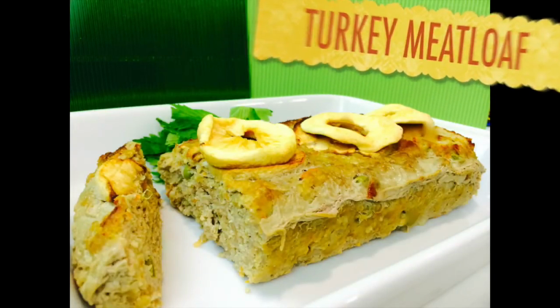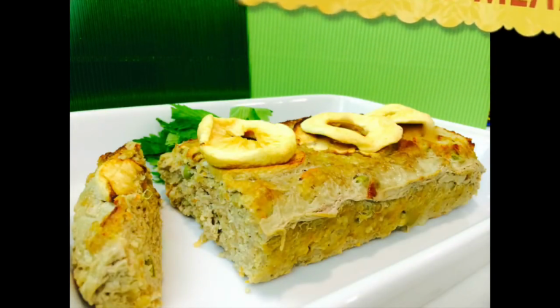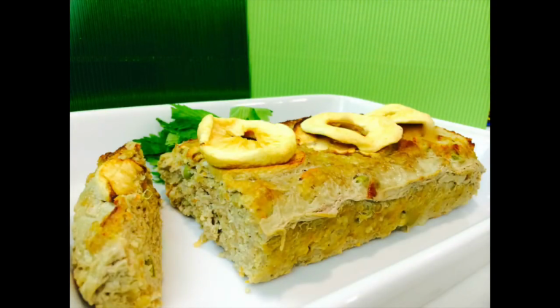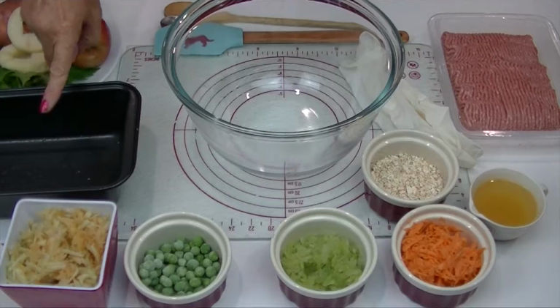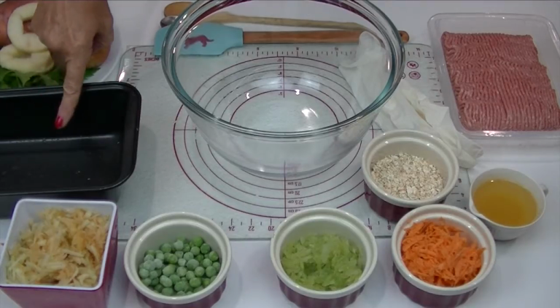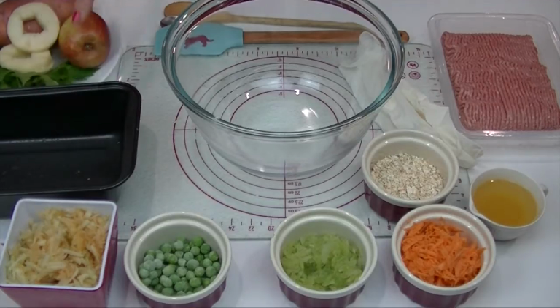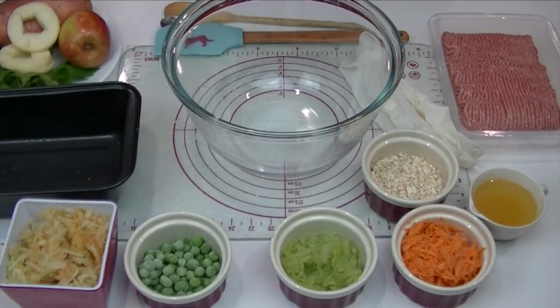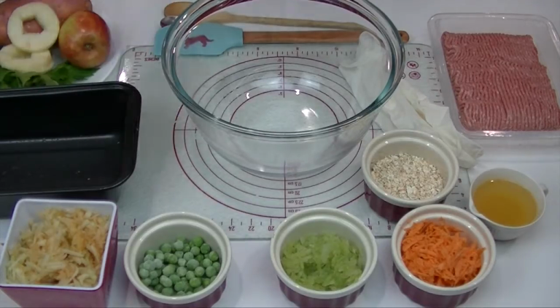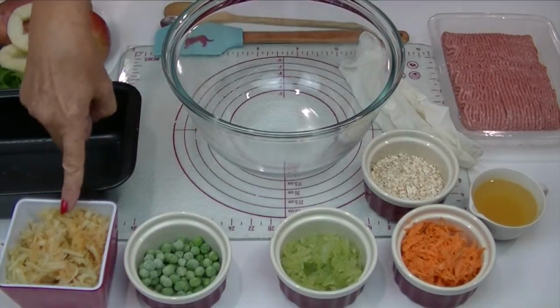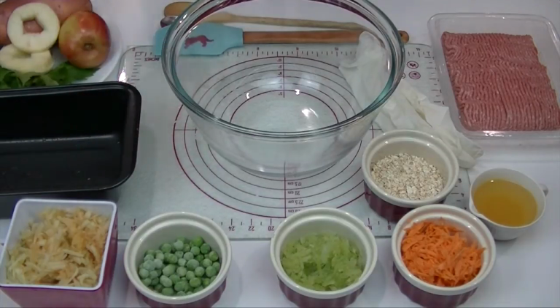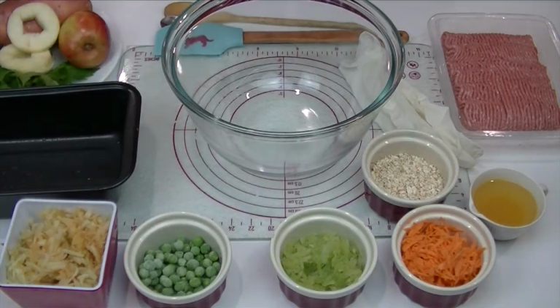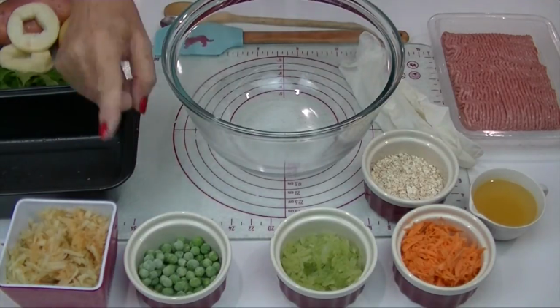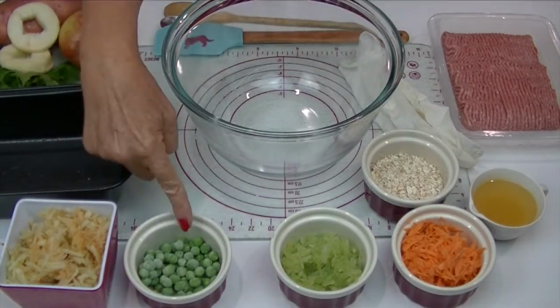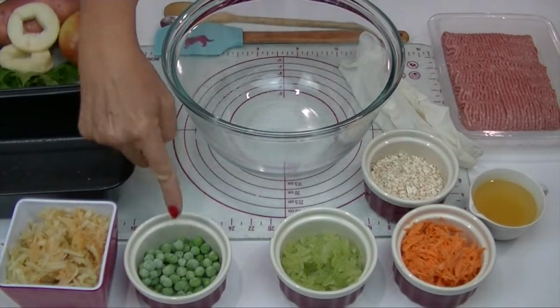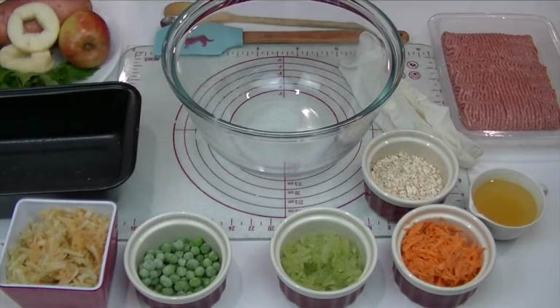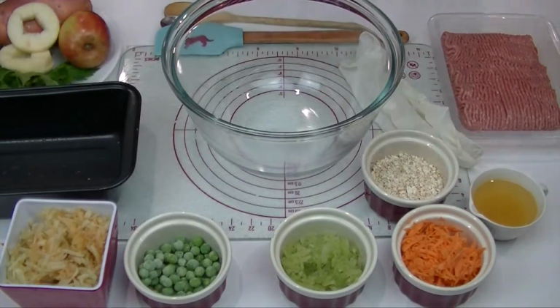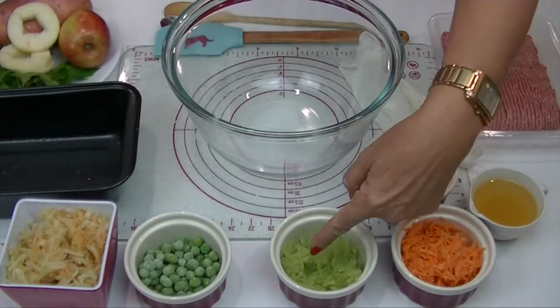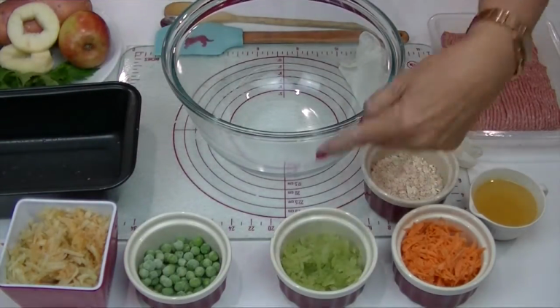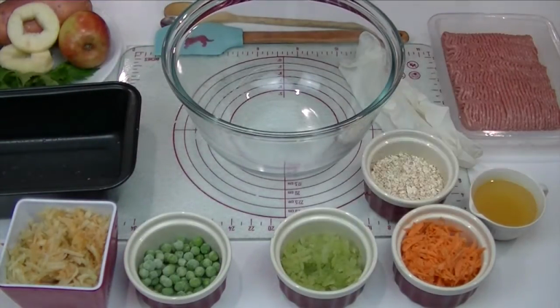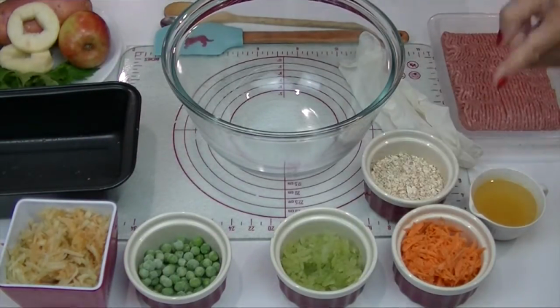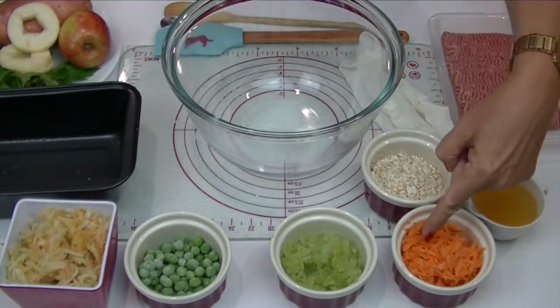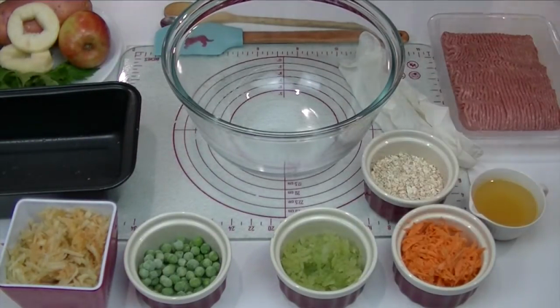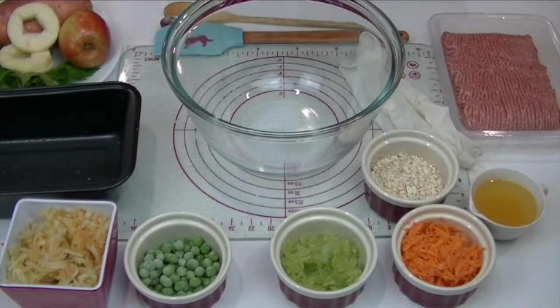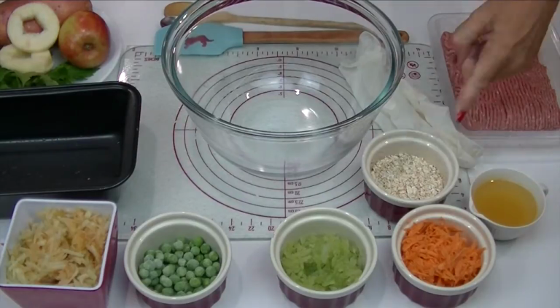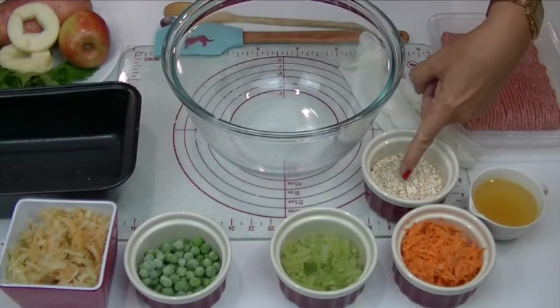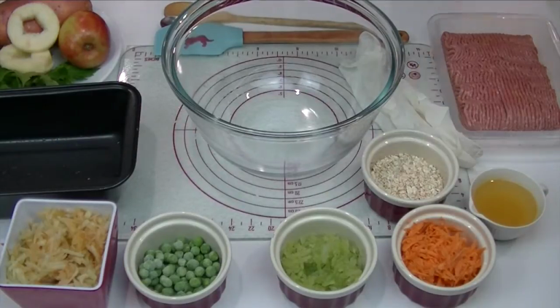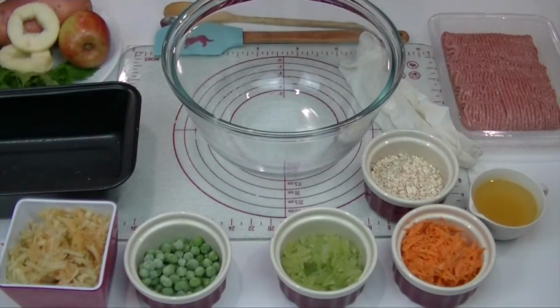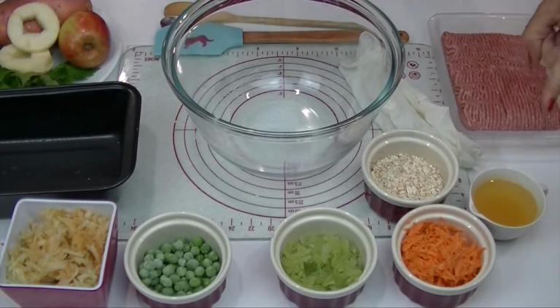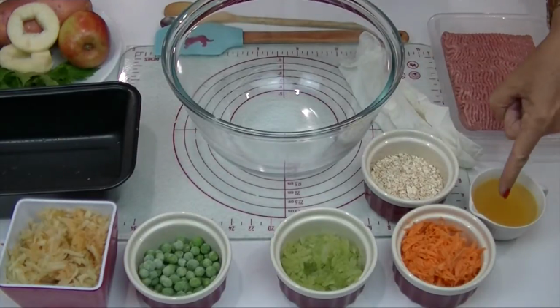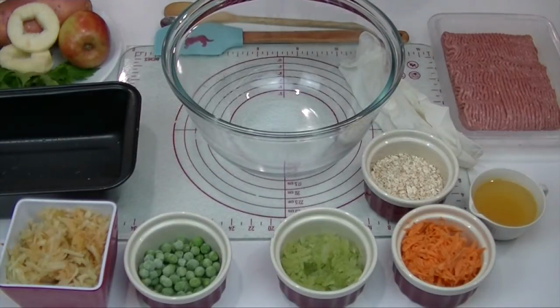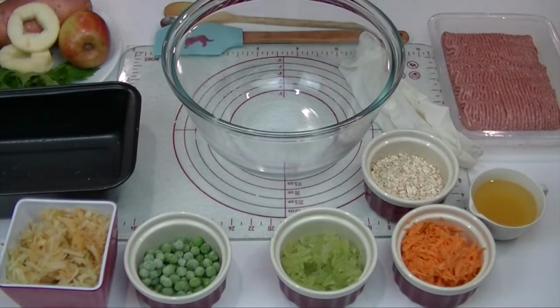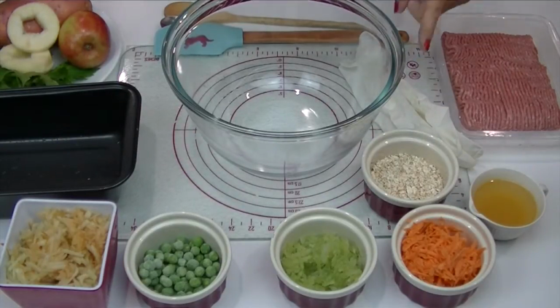Tools and ingredients: we have a greased loaf pan, some grated apple, some peas, grated celery, grated sweet potato, rolled oats, and chicken stock.